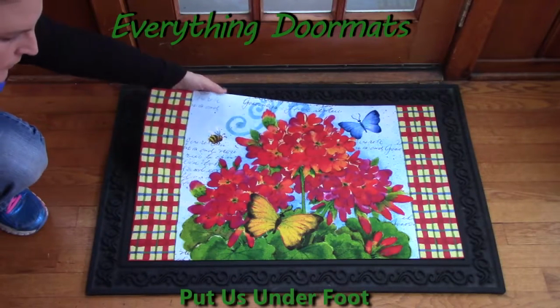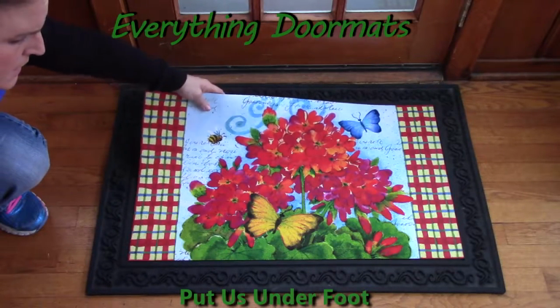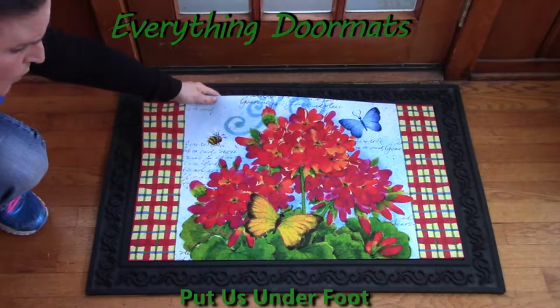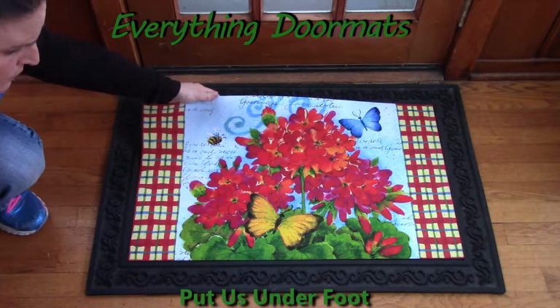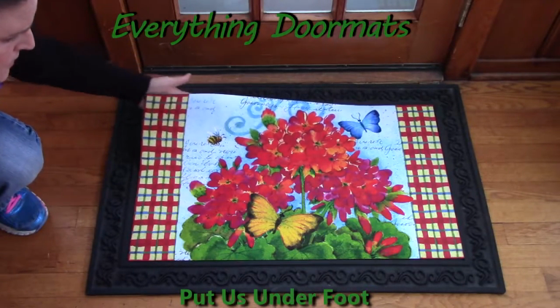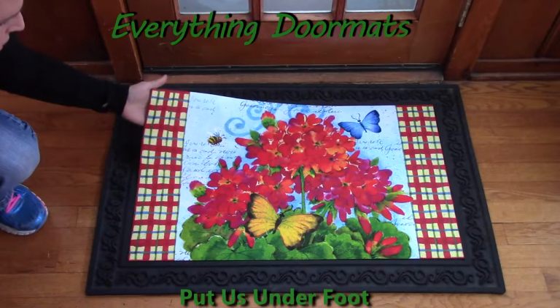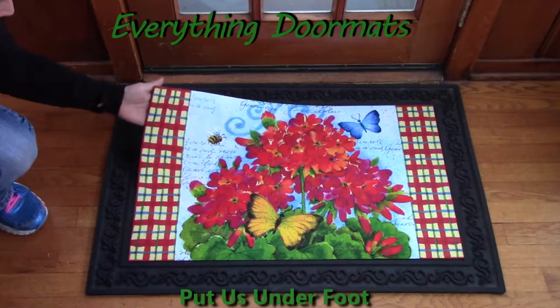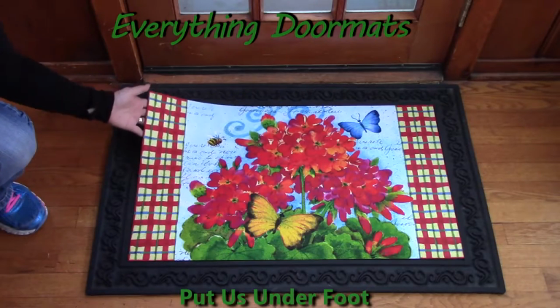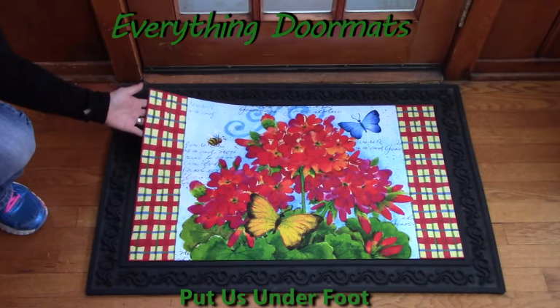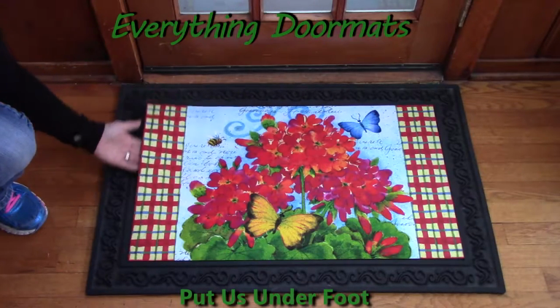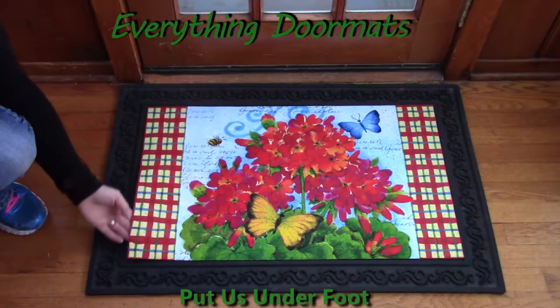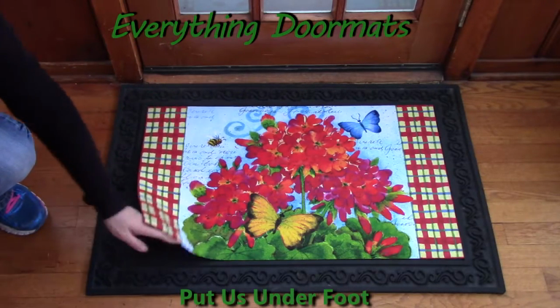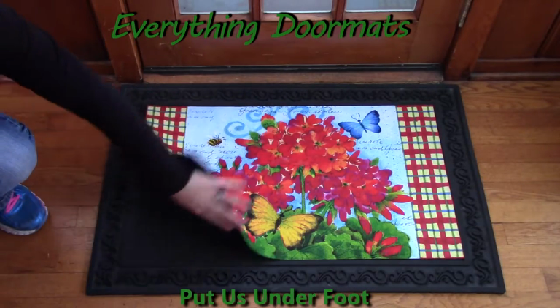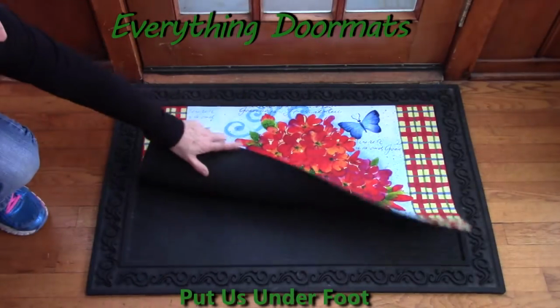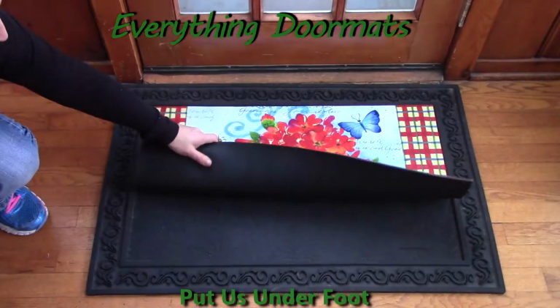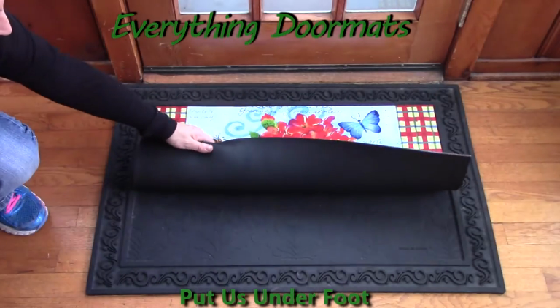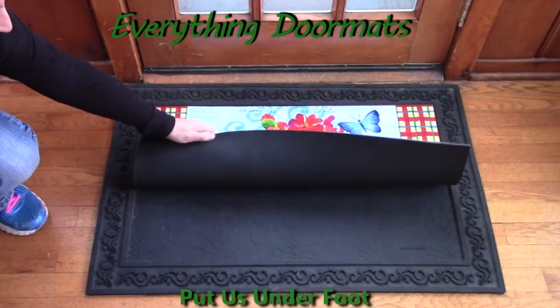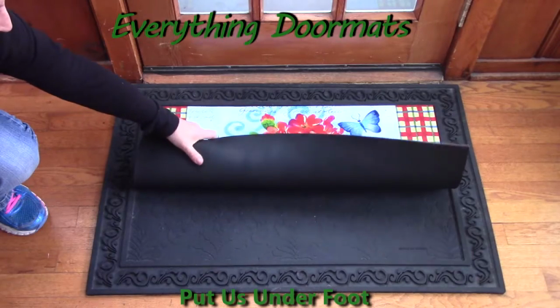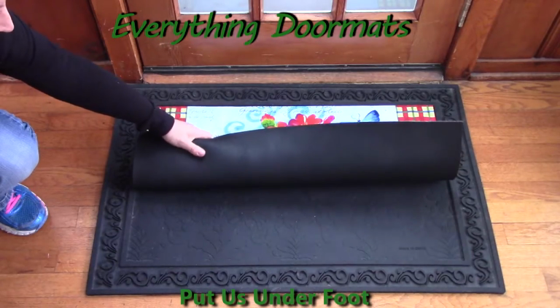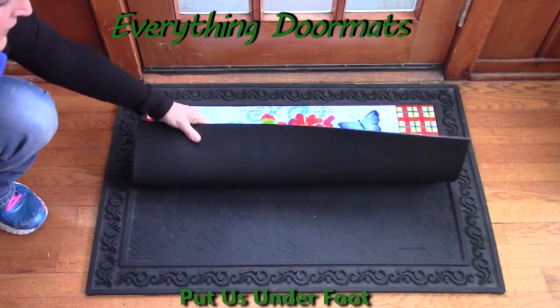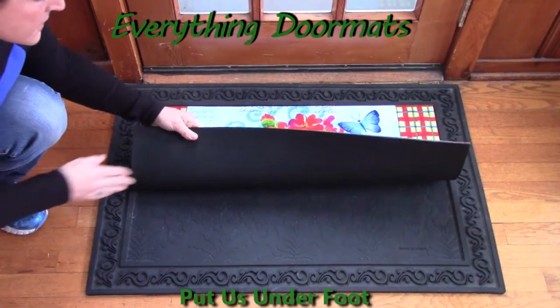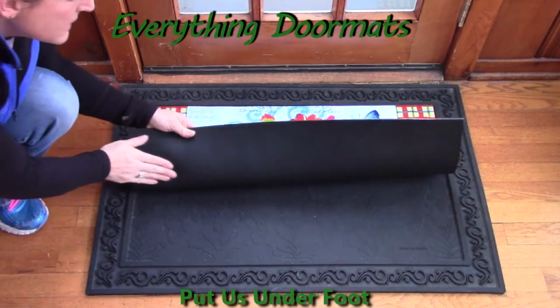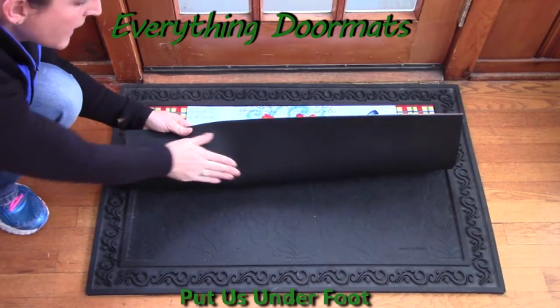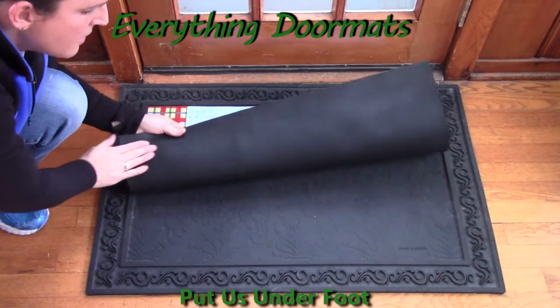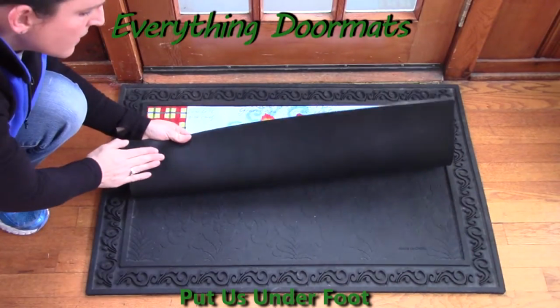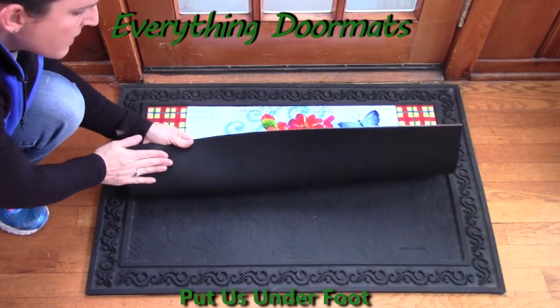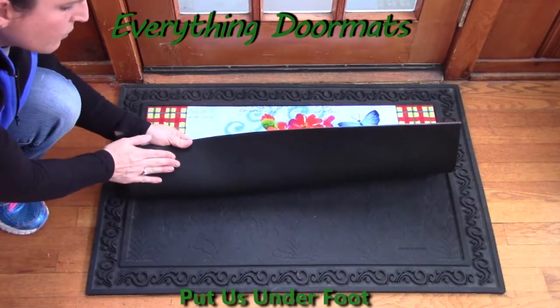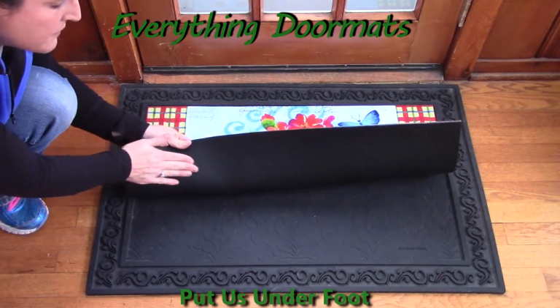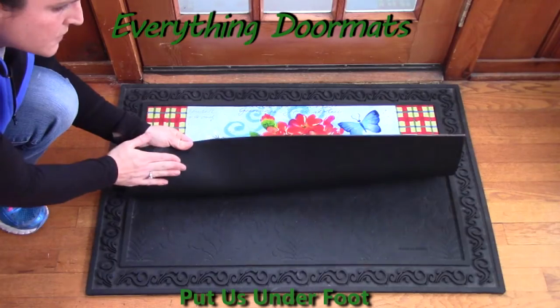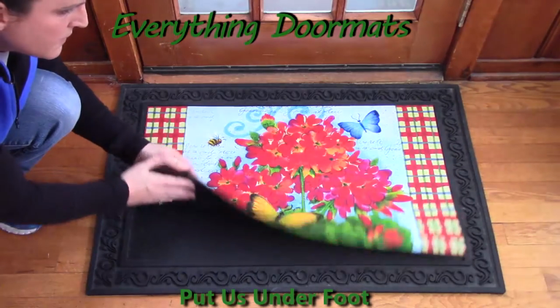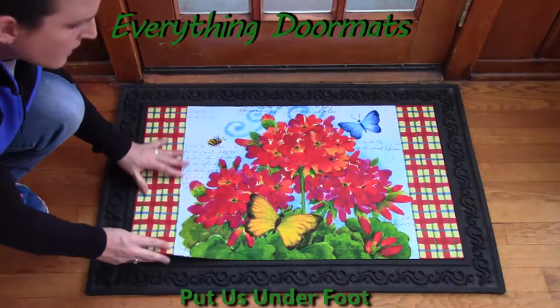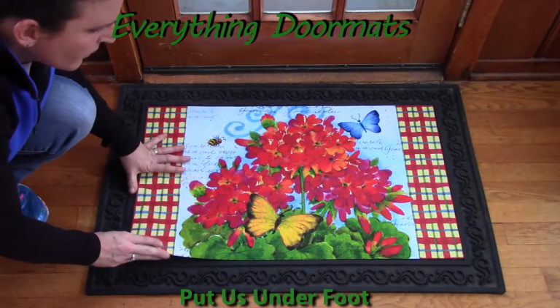It's indoor or outdoor, so it's going to look great no matter where you place it. The bottom is made from recycled rubber, and that's going to prevent it from slipping and sliding. It's got a little bit of a rough surface so it's not going to move around.